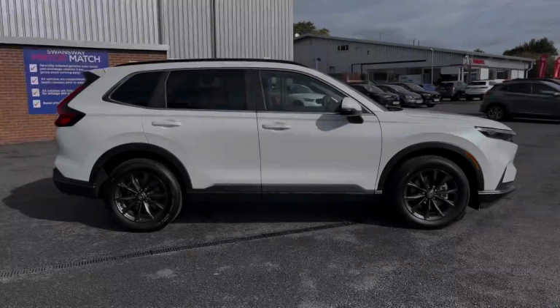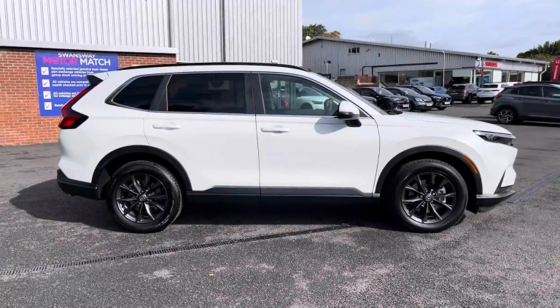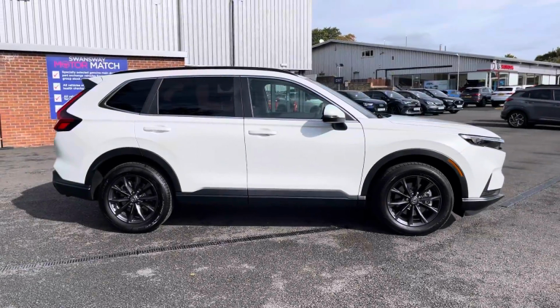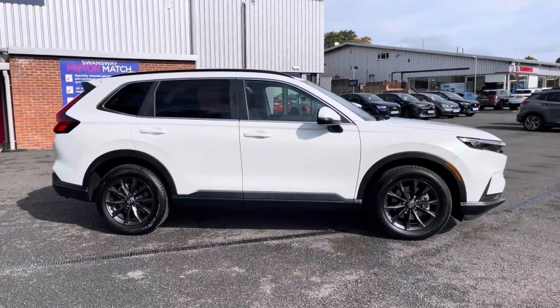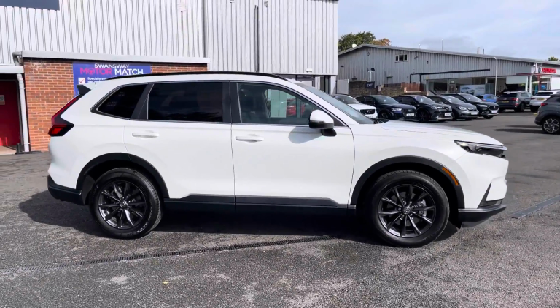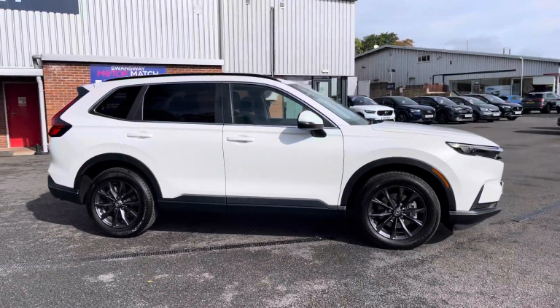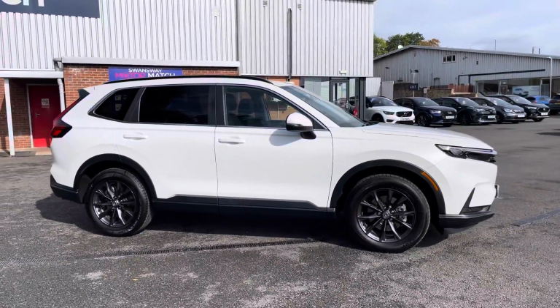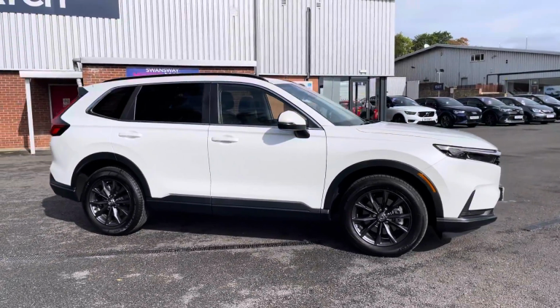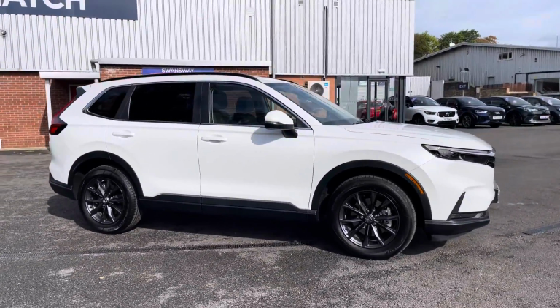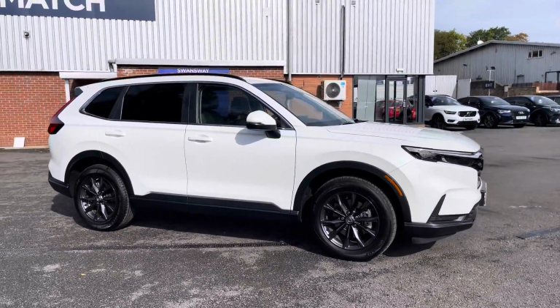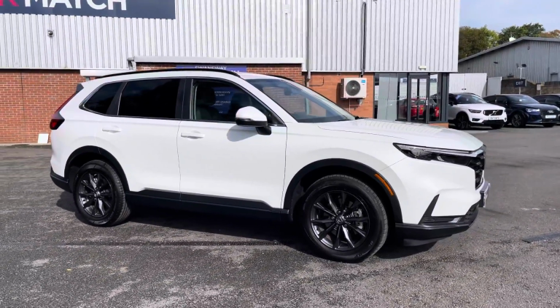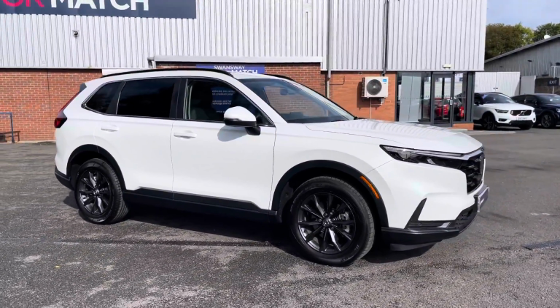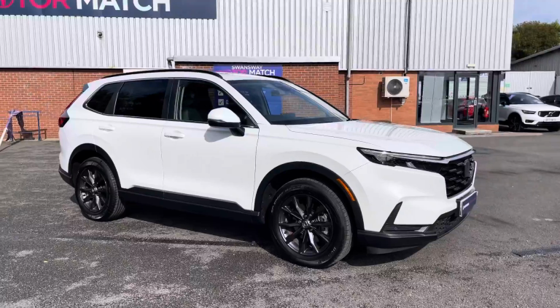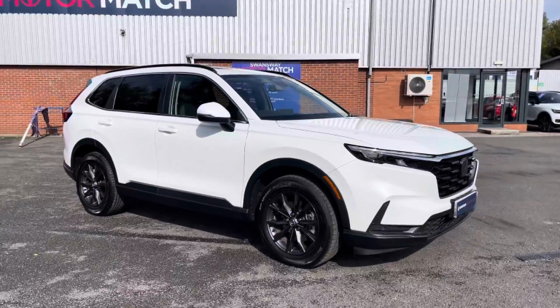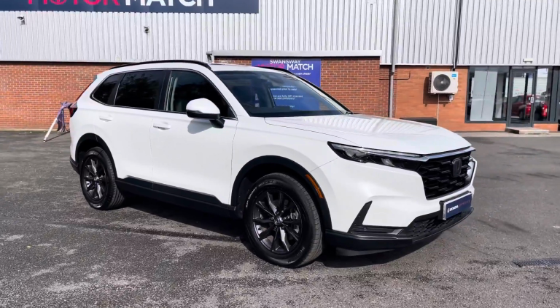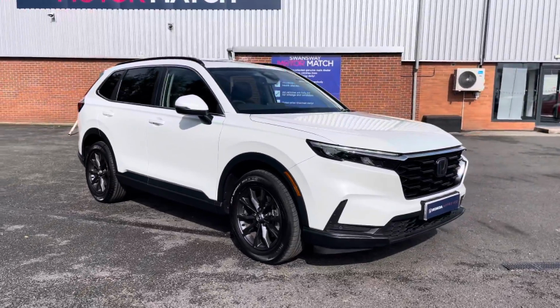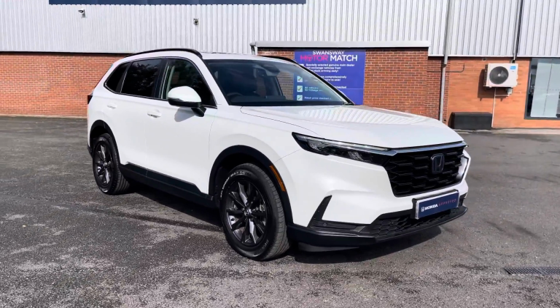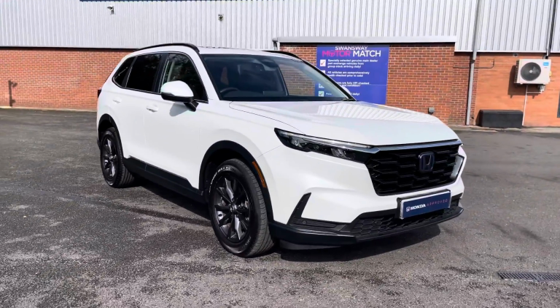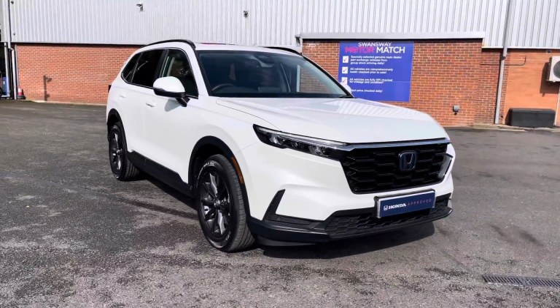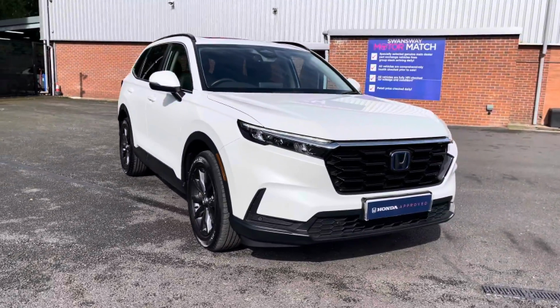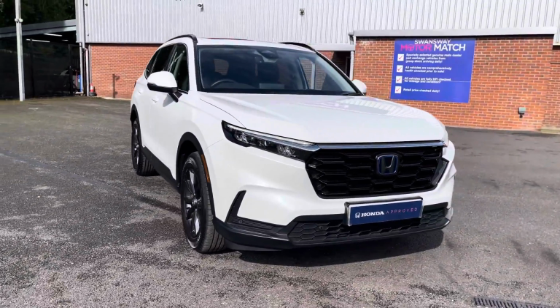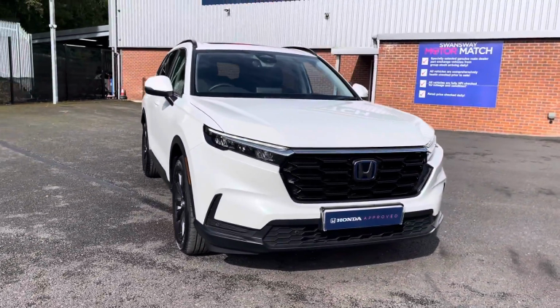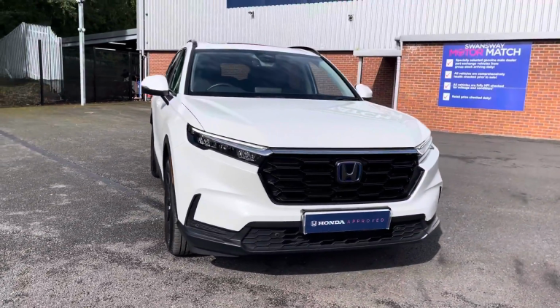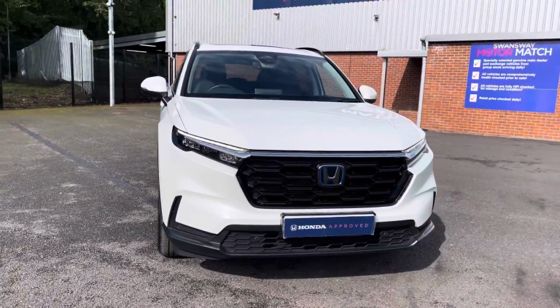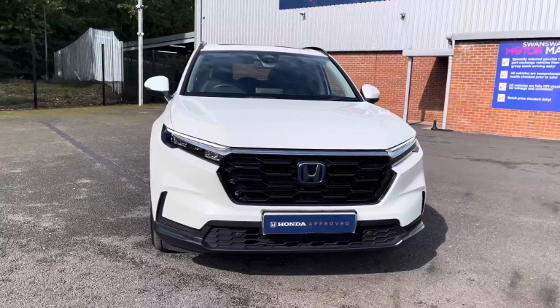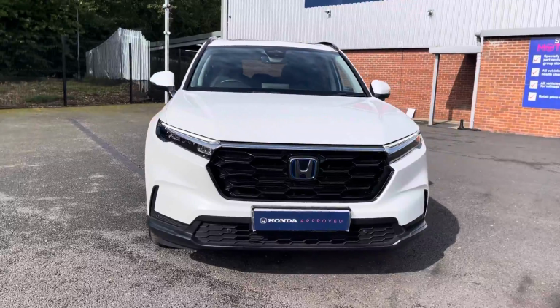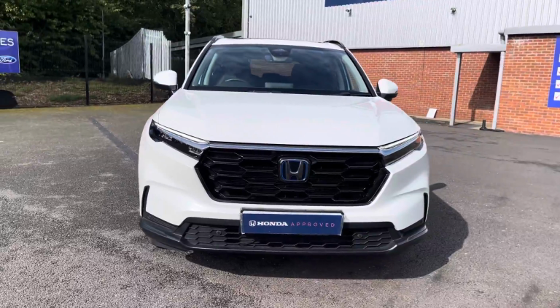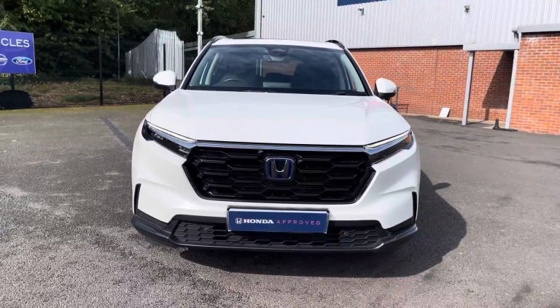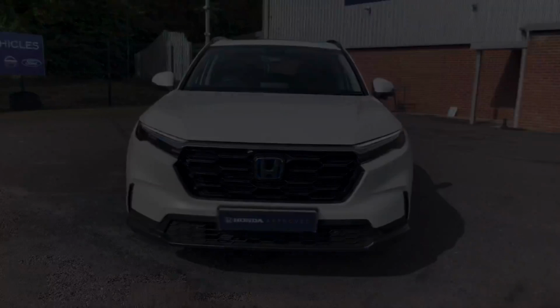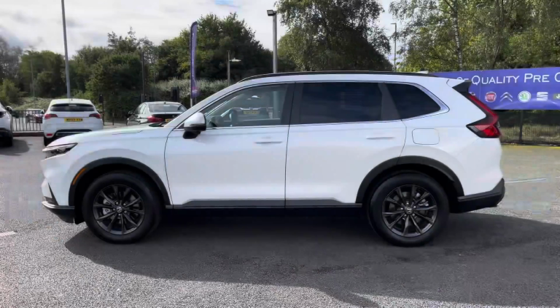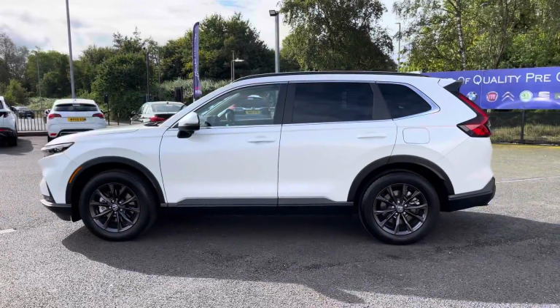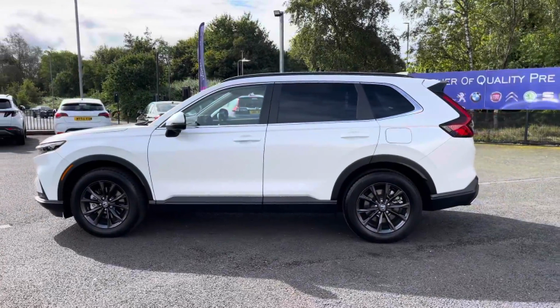Hello there, I'm Josh from Honda Bolton and today I'll be showing you around this approved used car for sale. This is the Honda CR-V eHEV Elegance model. This ex-demonstrator currently sits at 100 miles and is in excellent condition.